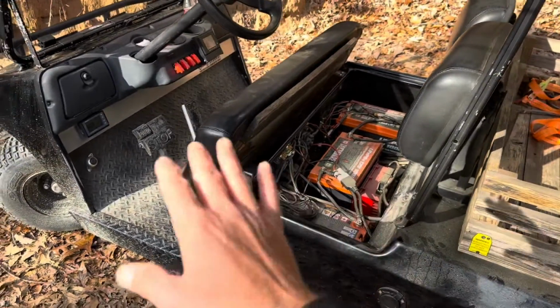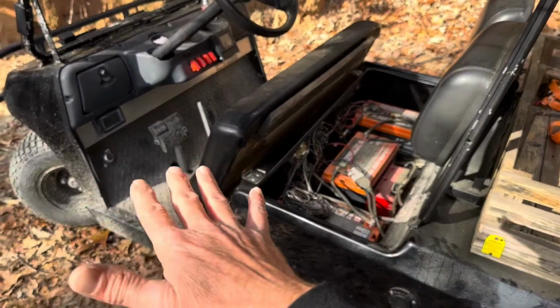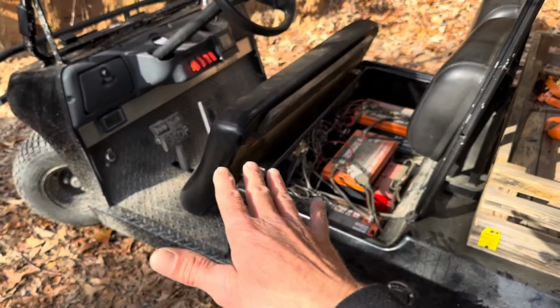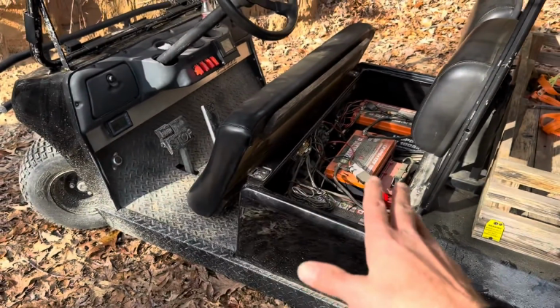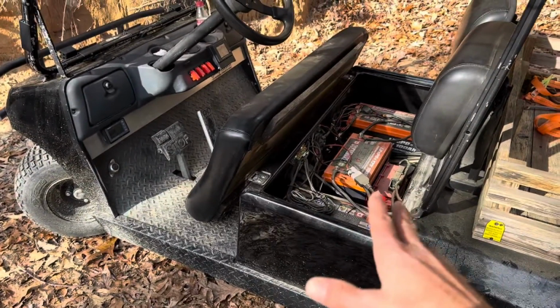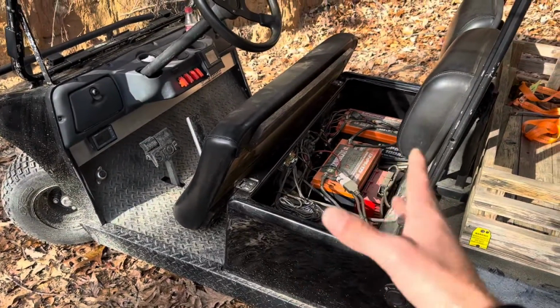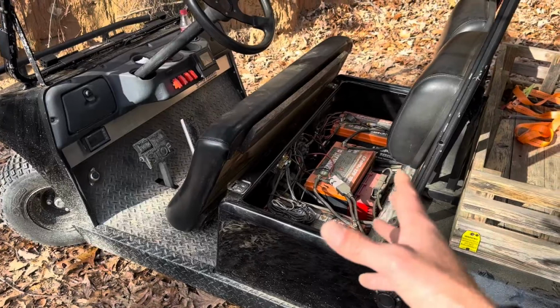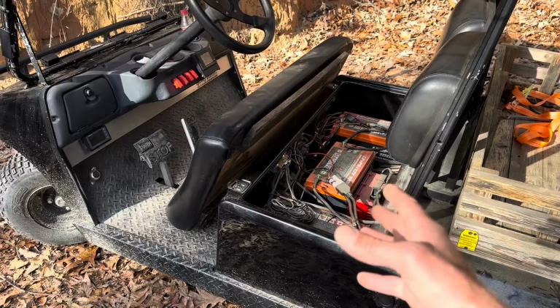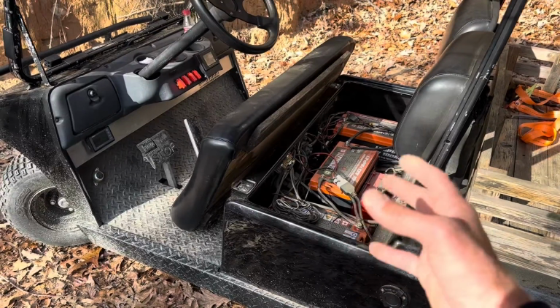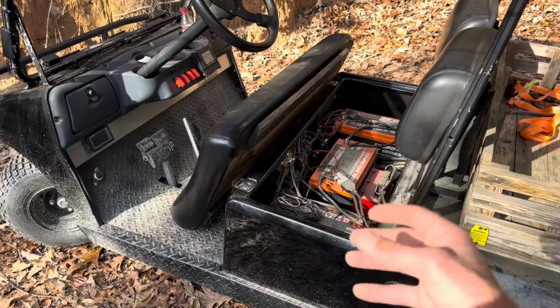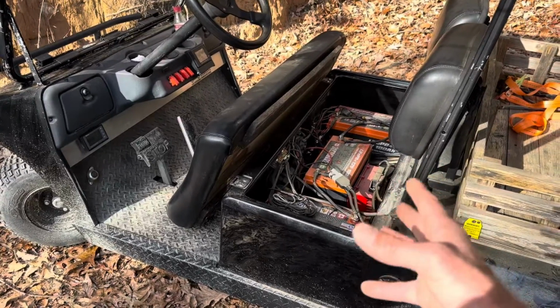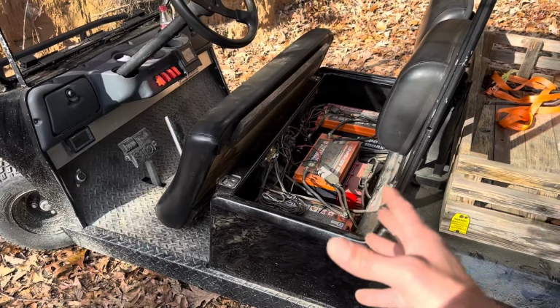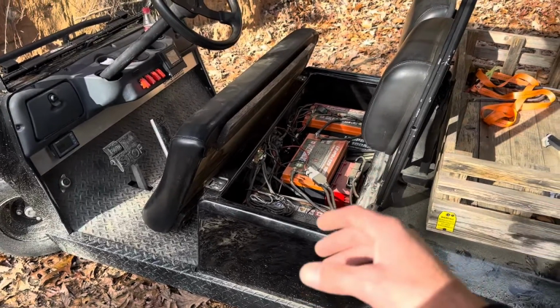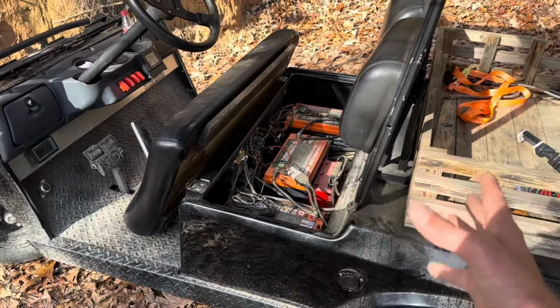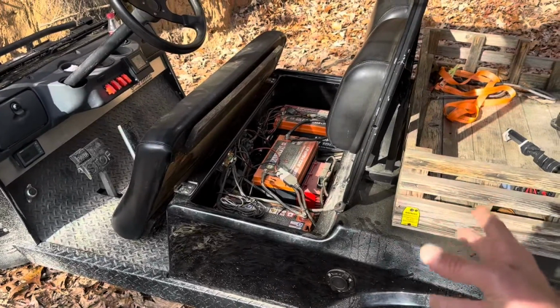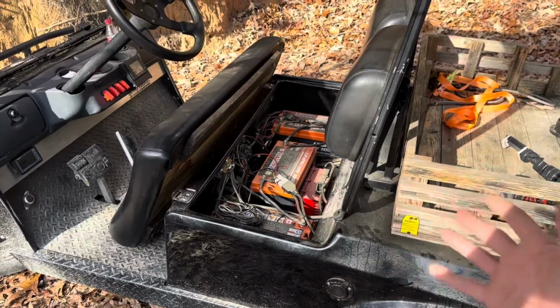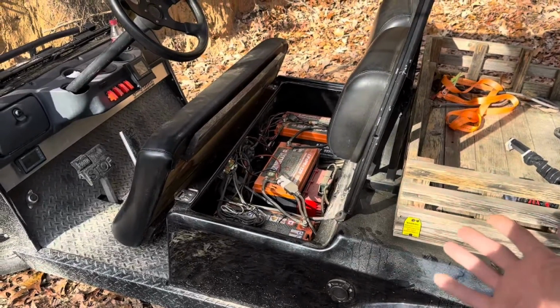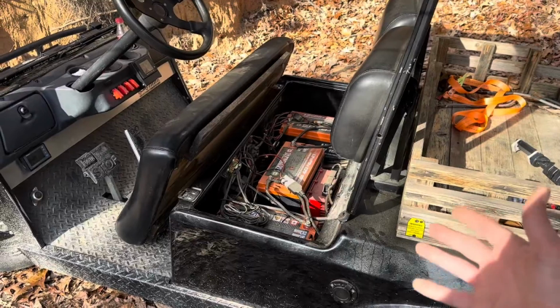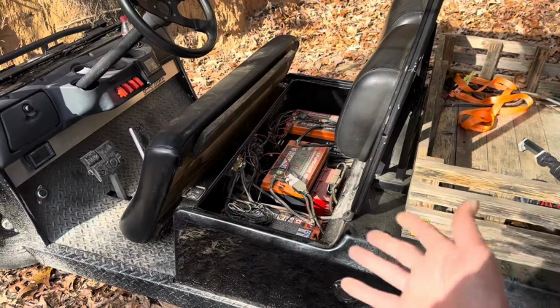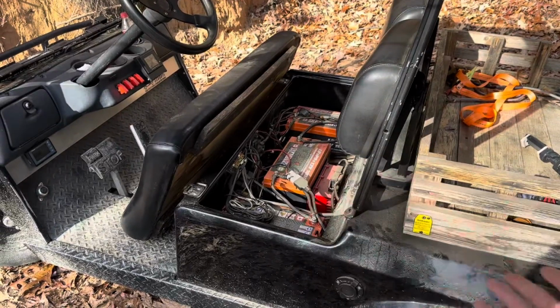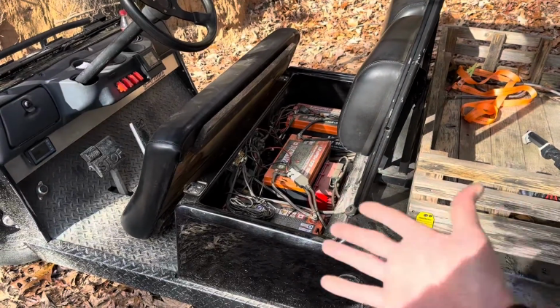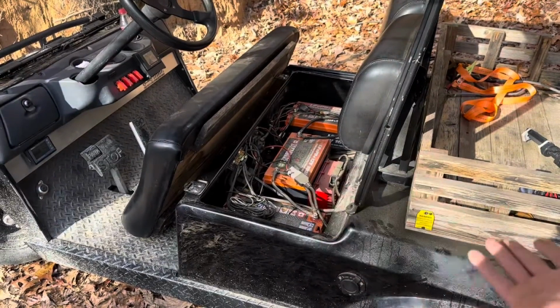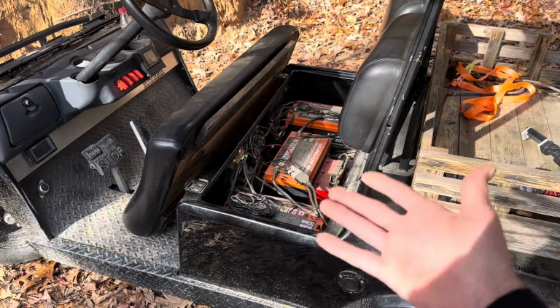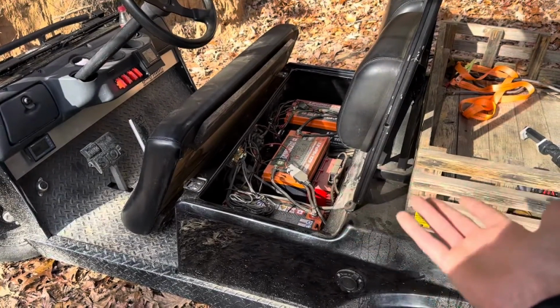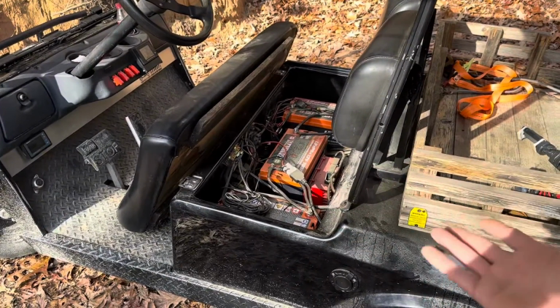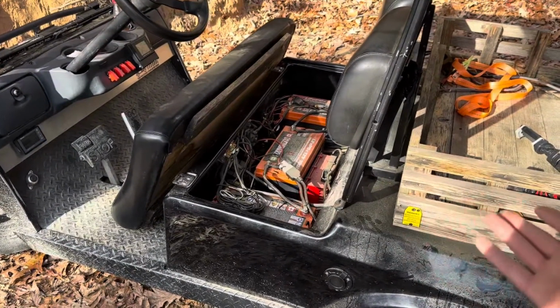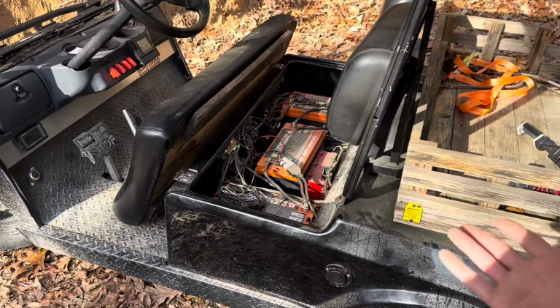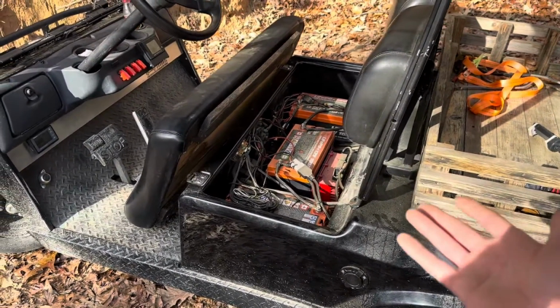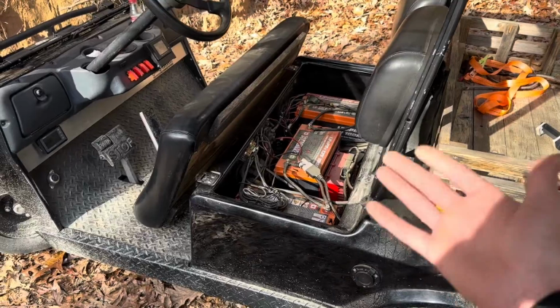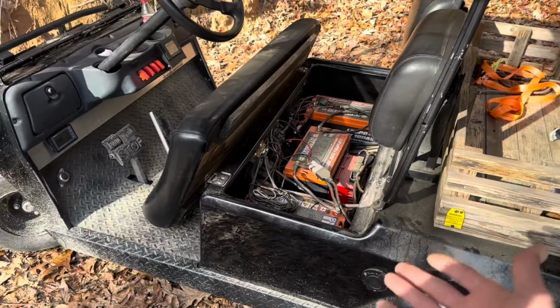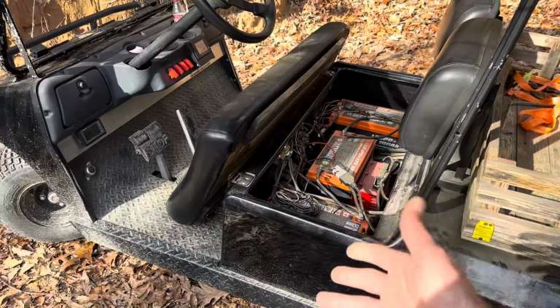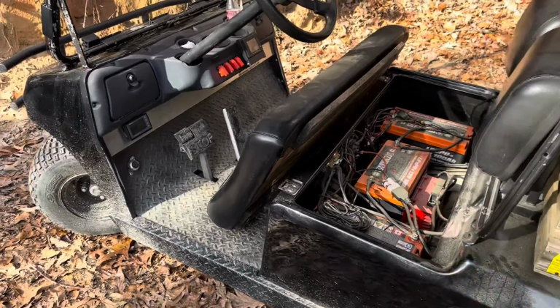I've not charged the golf cart in almost two weeks. I've had lows every night in the teens — high teens Fahrenheit — and when I get home from work it's already below freezing again. So basically these batteries have been in an ice-block configuration, if you will. No charging — just discharging.